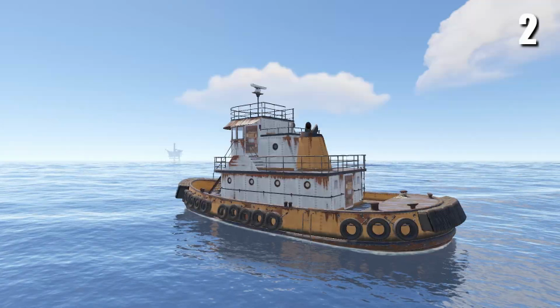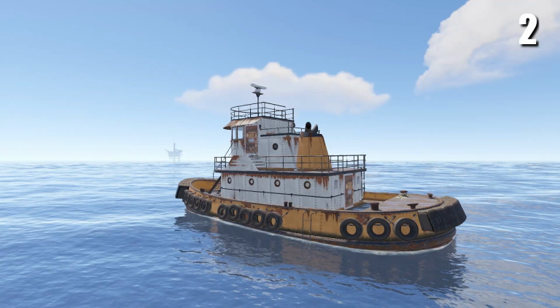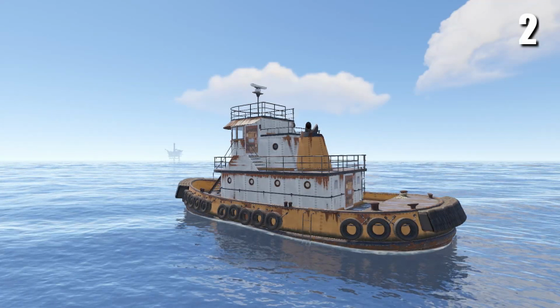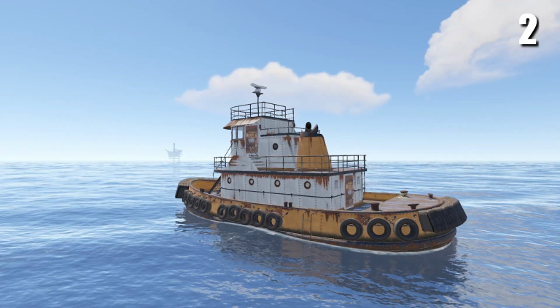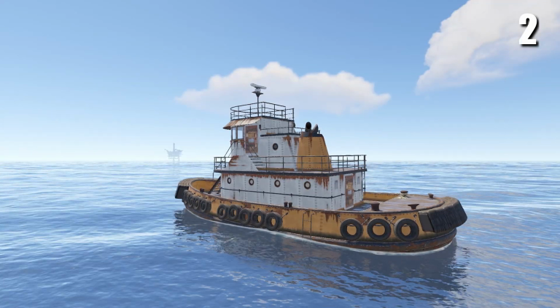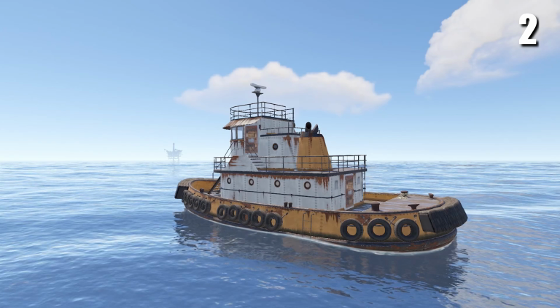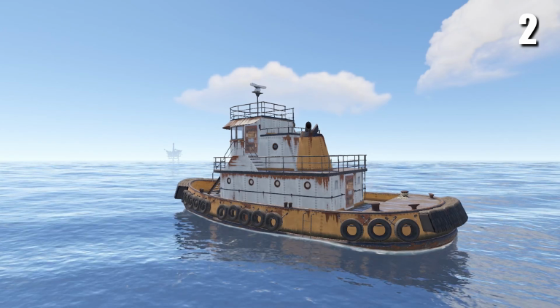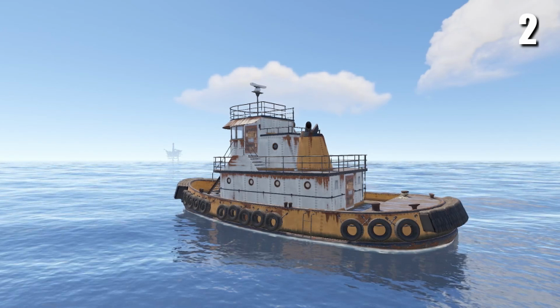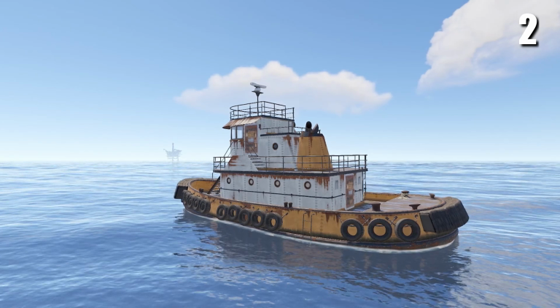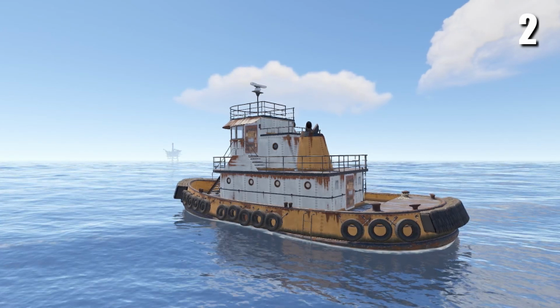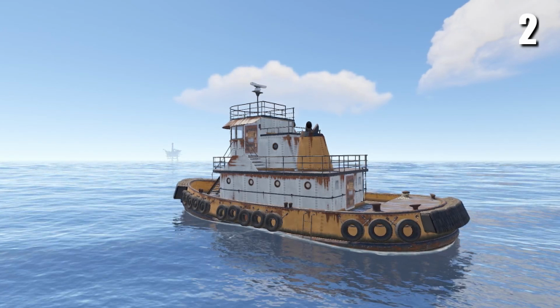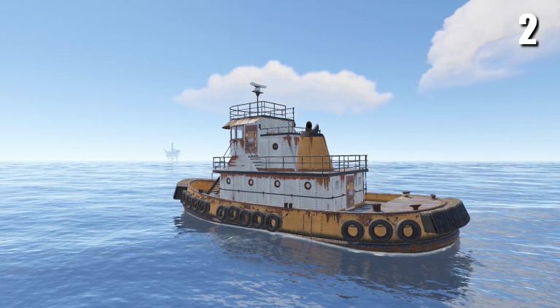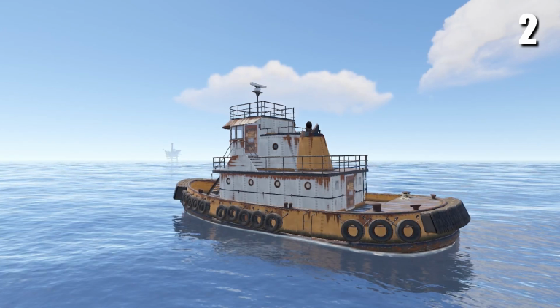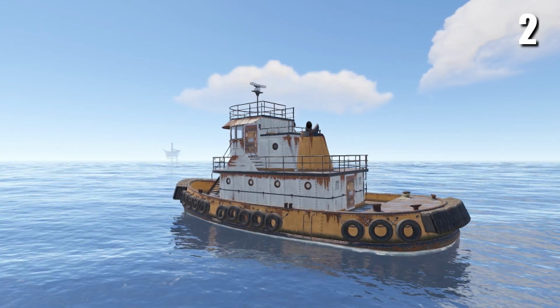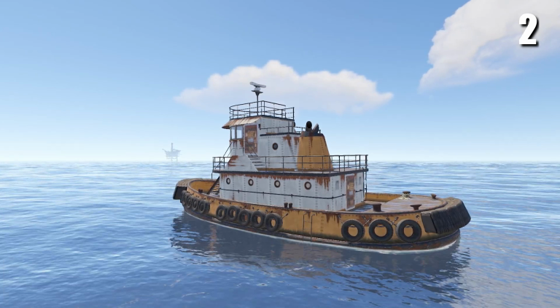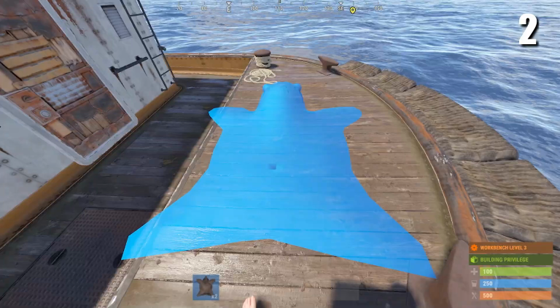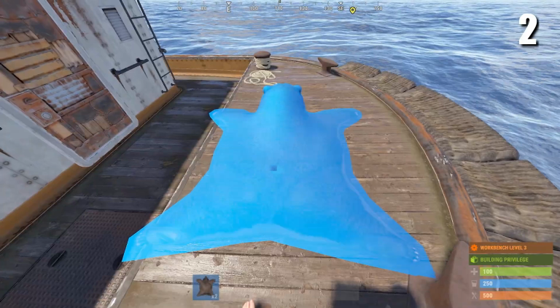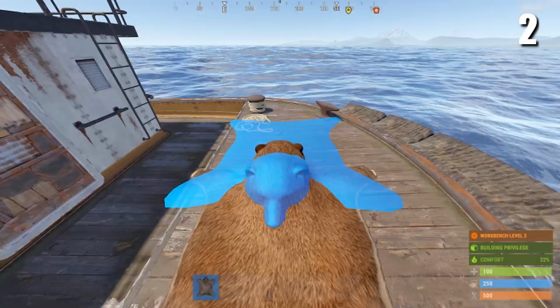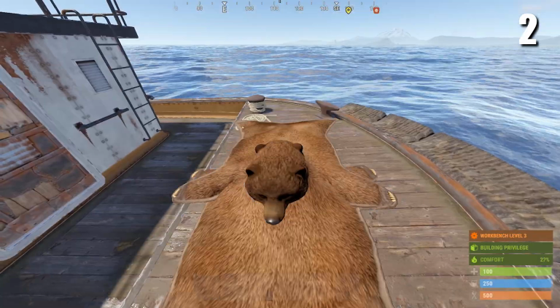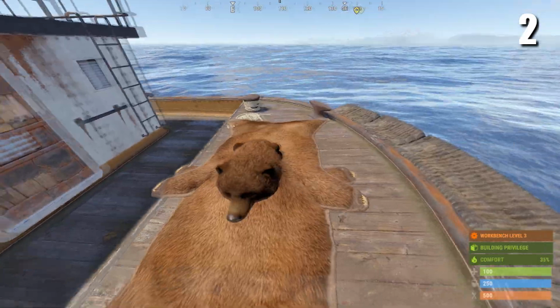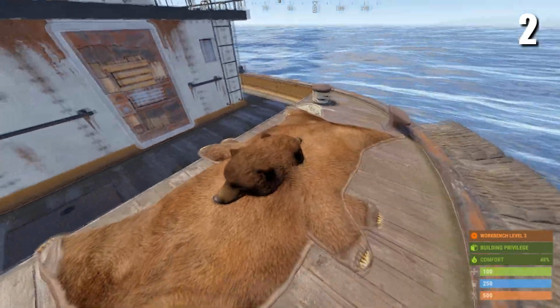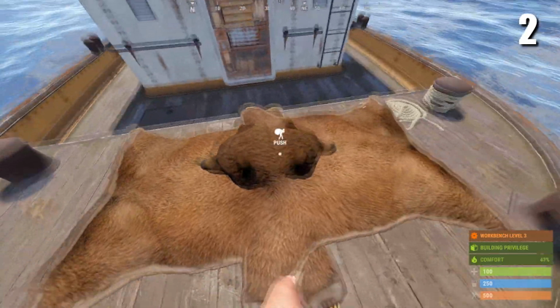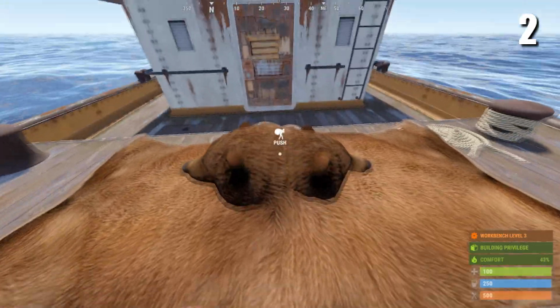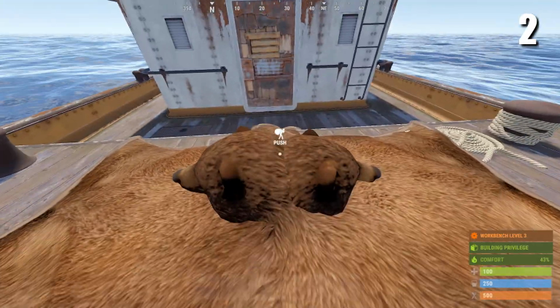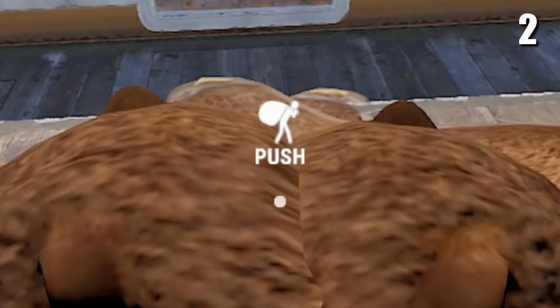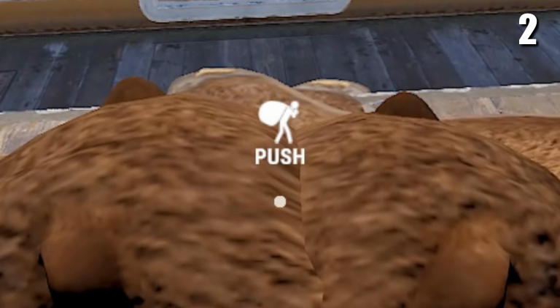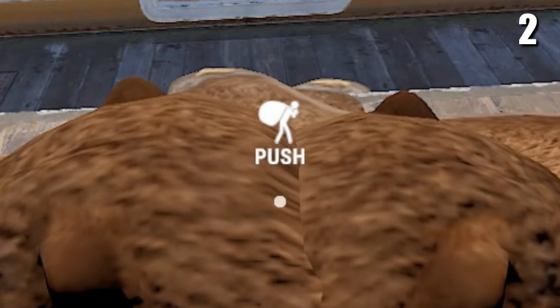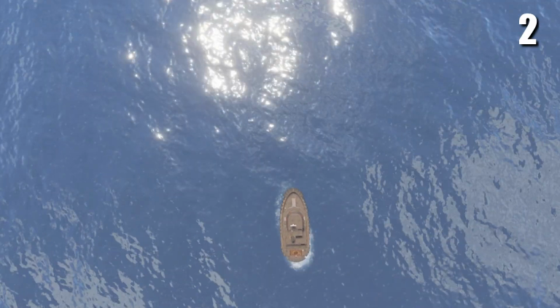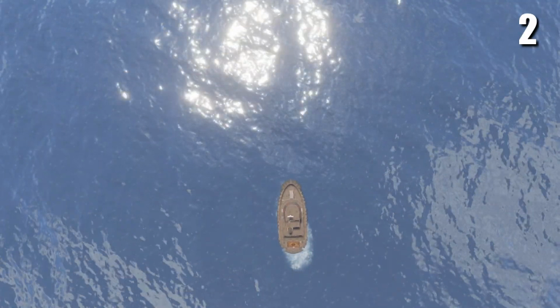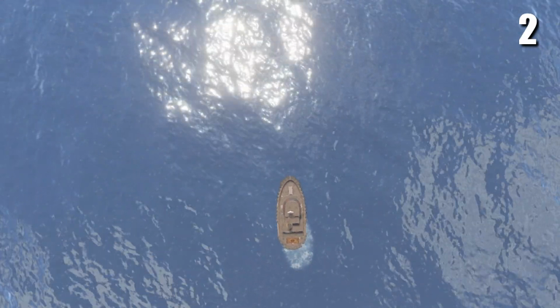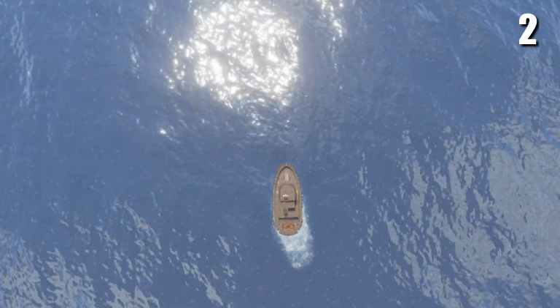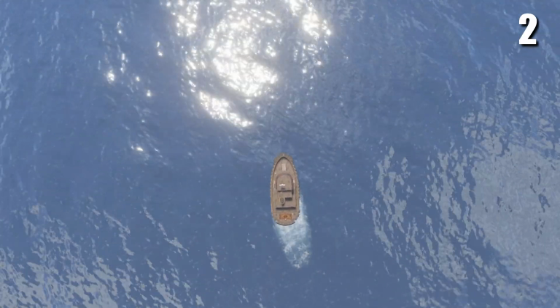If you're ever on a tugboat in the middle of the ocean and you run out of fuel, one thing you can do is place two bear rugs just like this, and you'll be able to push the tugboat. Now it's not the best, but it's better than nothing.